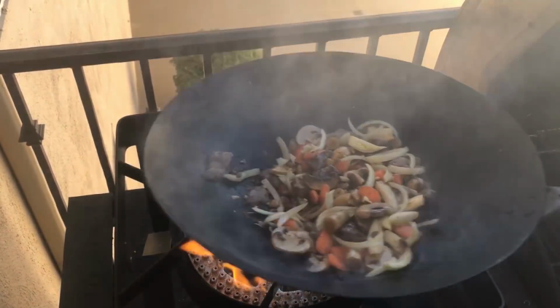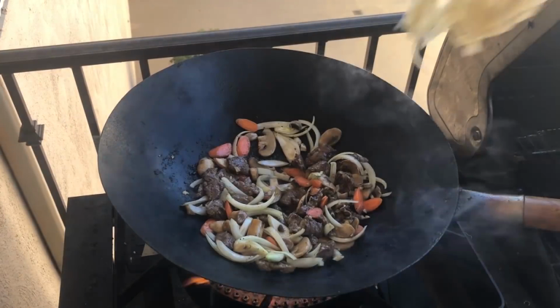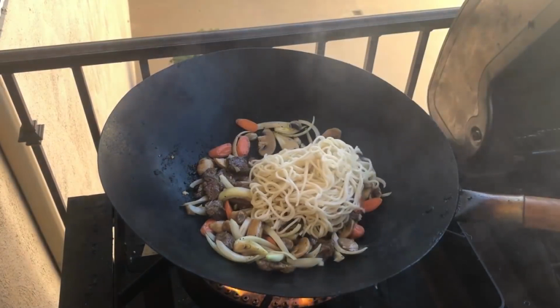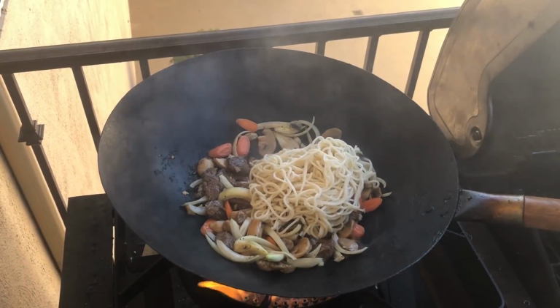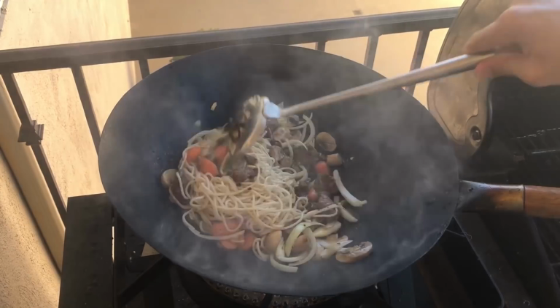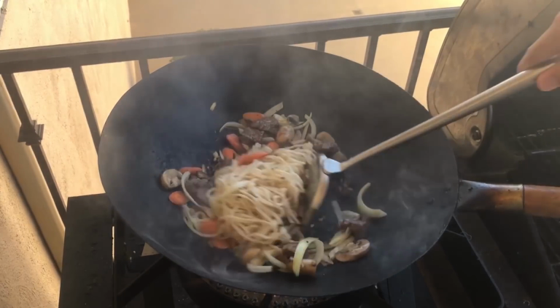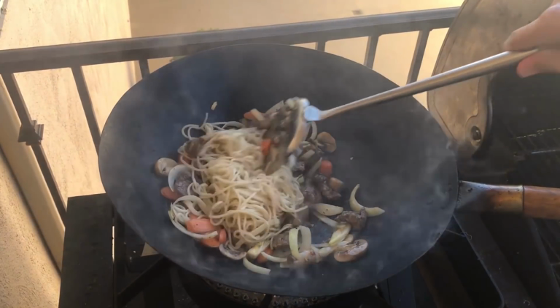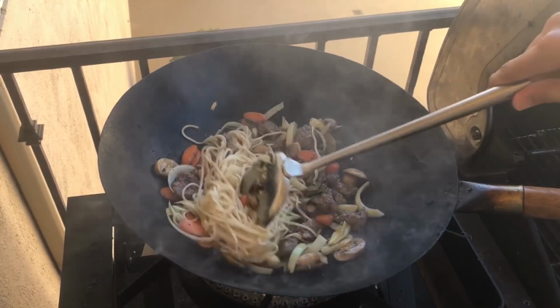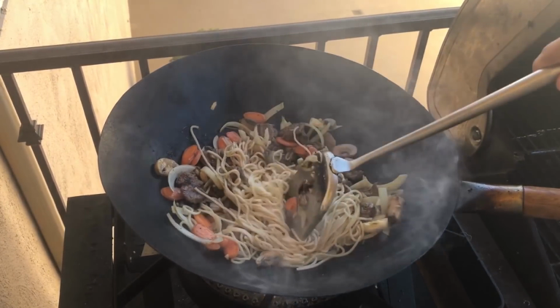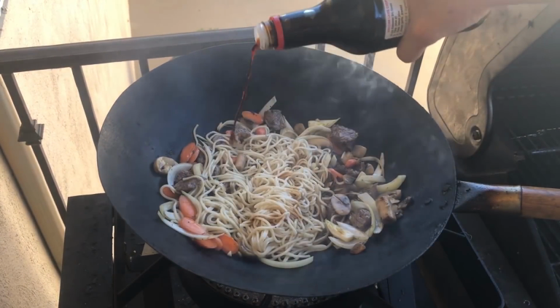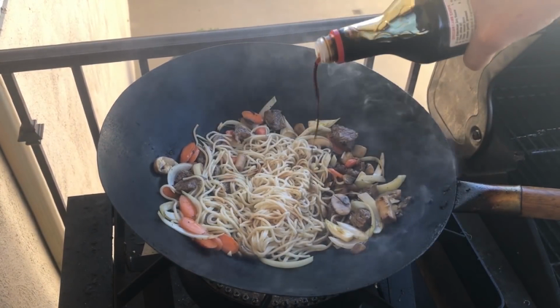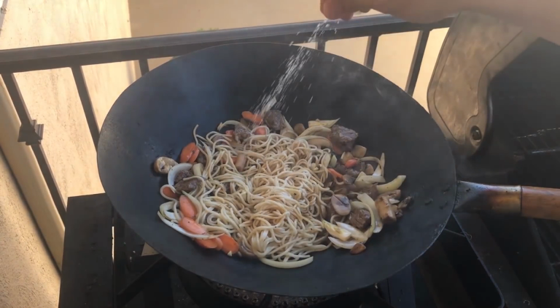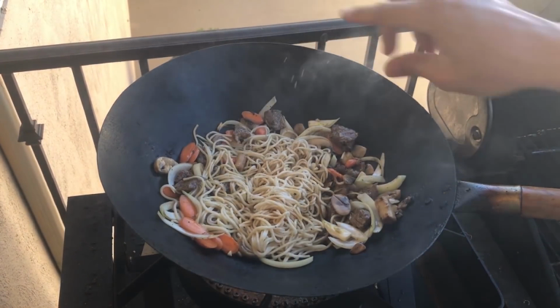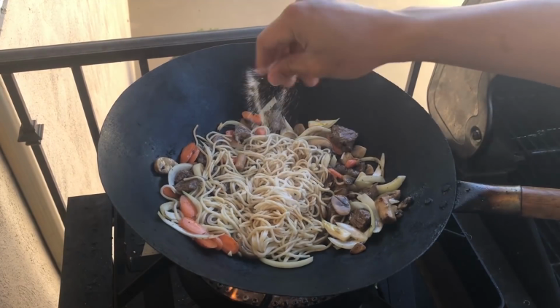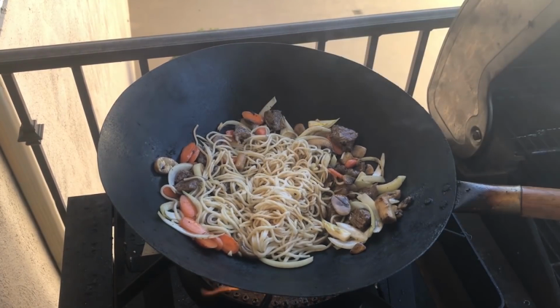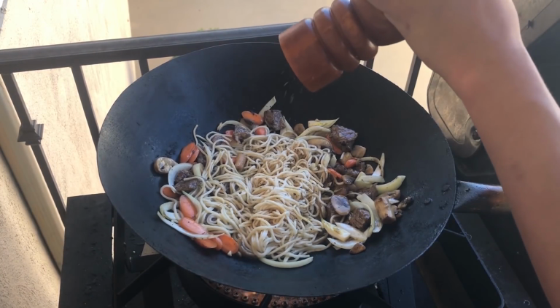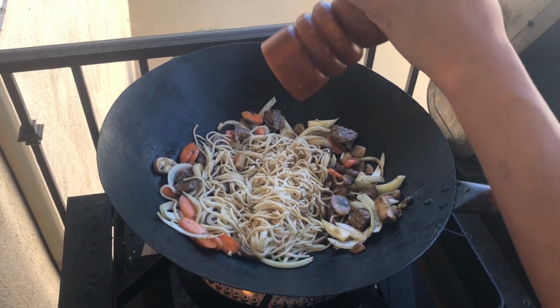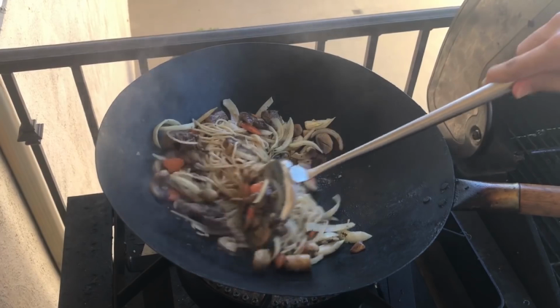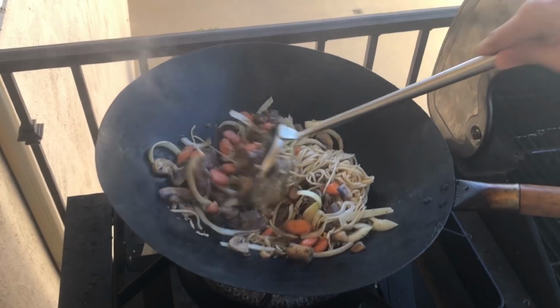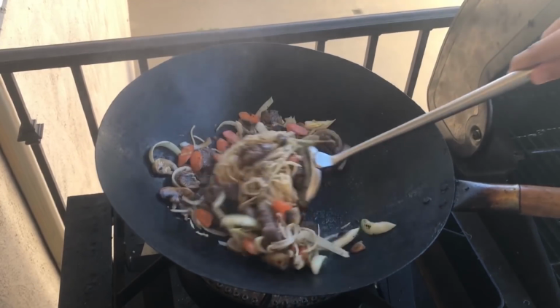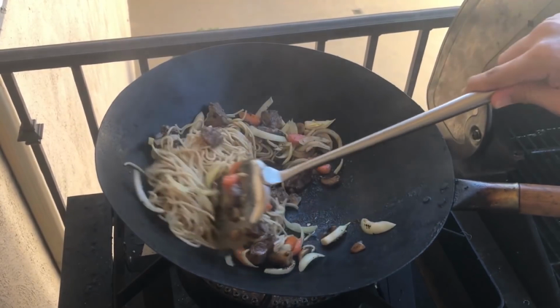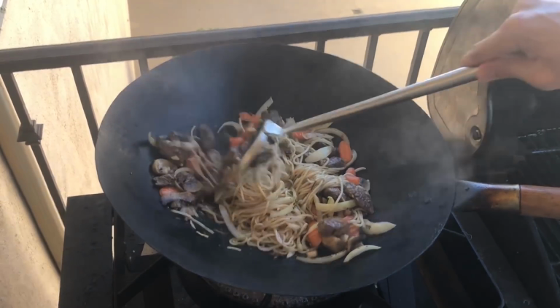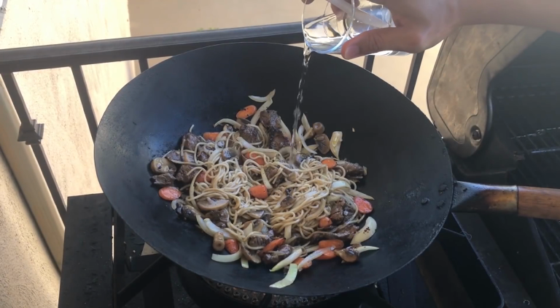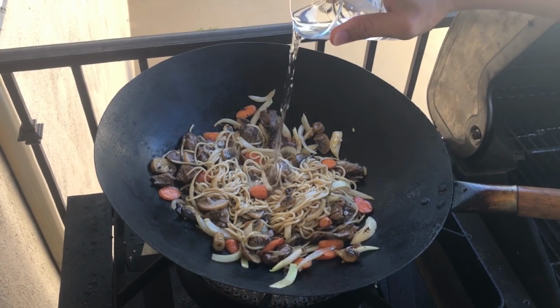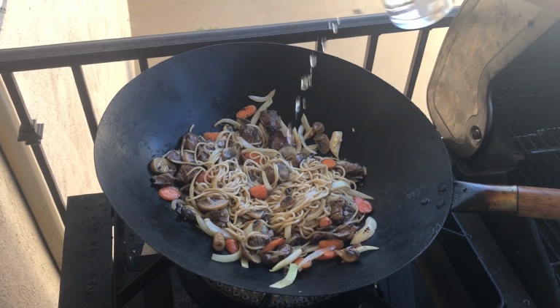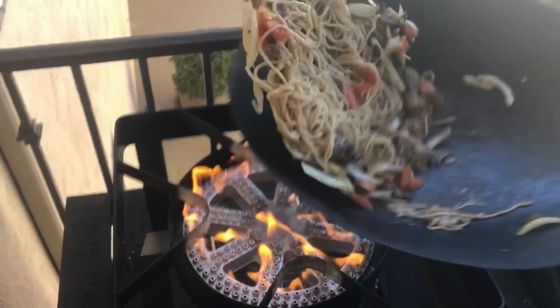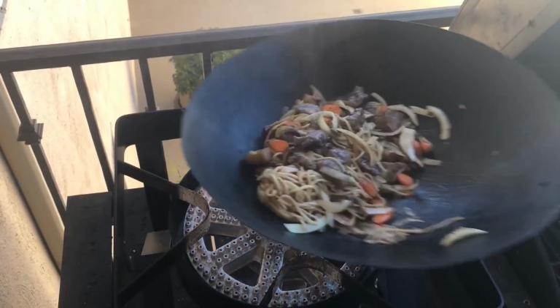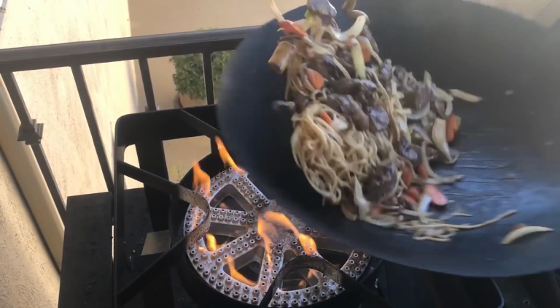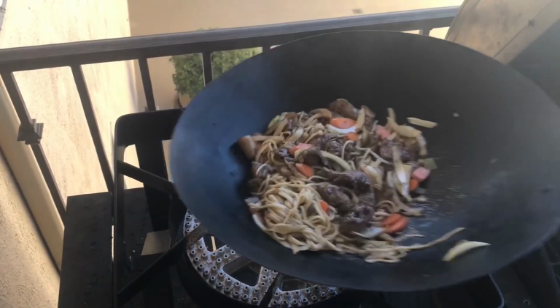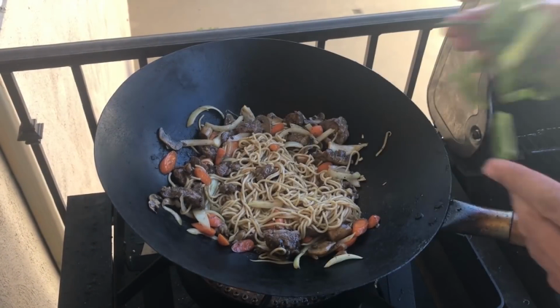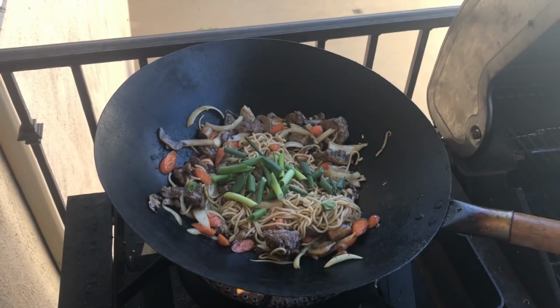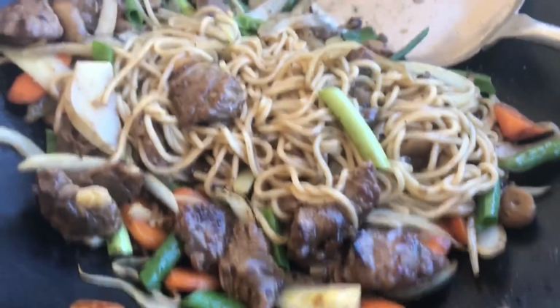Then add cooked noodles and keep mixing. Pour in some soy sauce, salt, sugar, and black pepper. To make it a little saucy, add a couple drippity drips of water. Lastly, add green onions and you're all set.